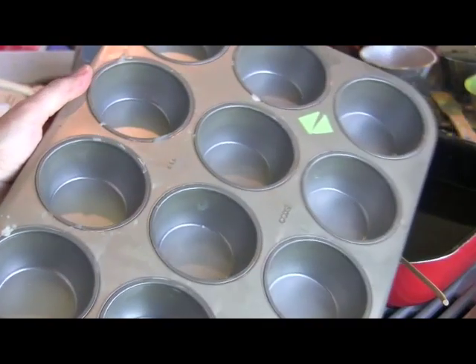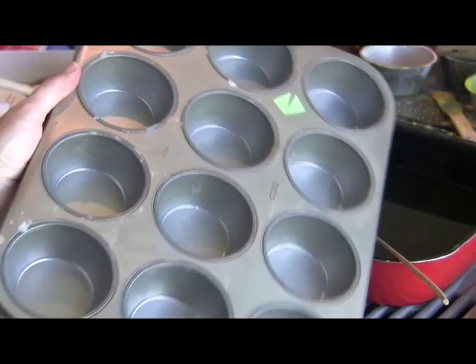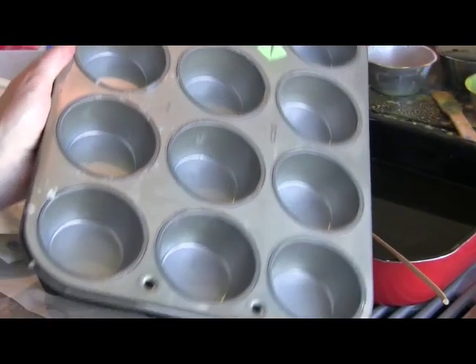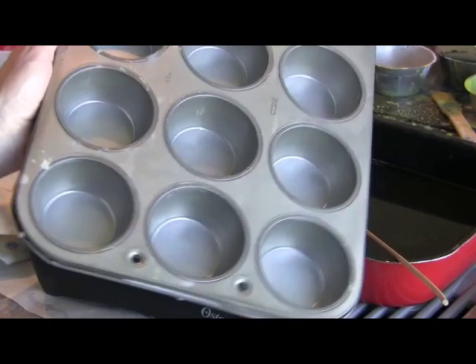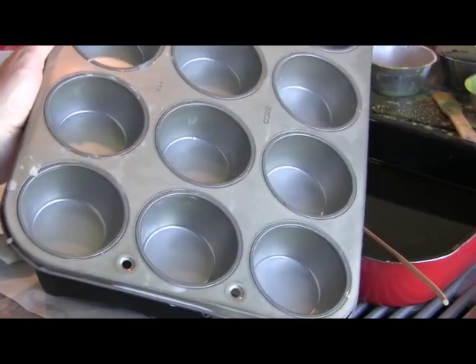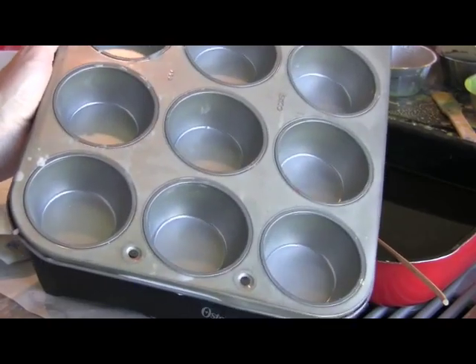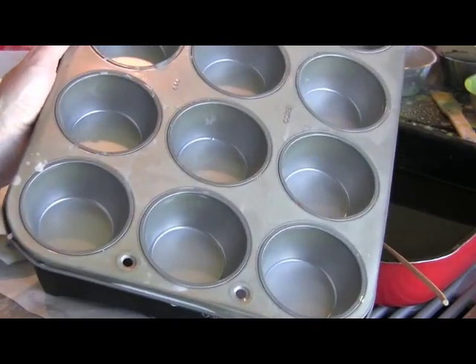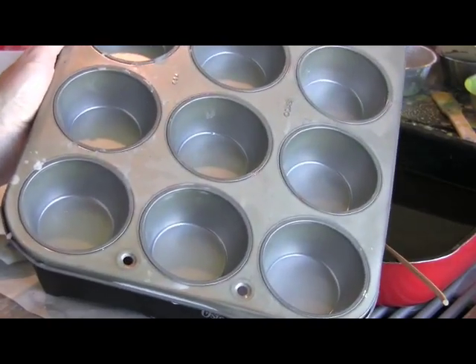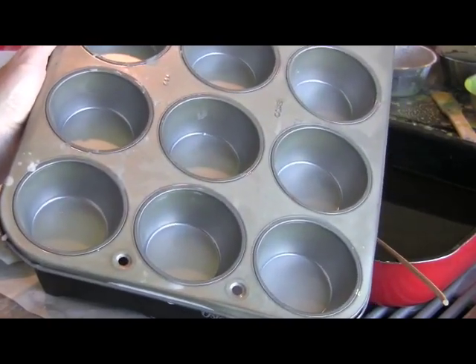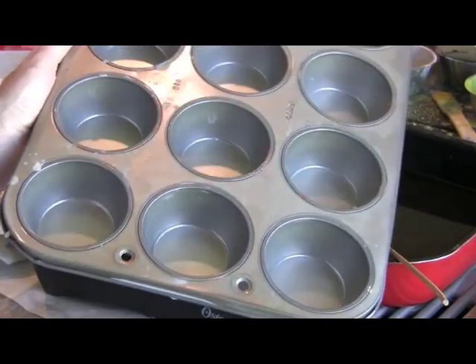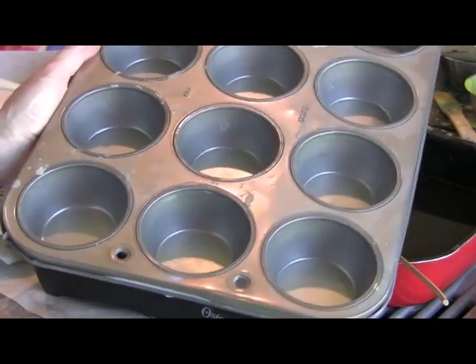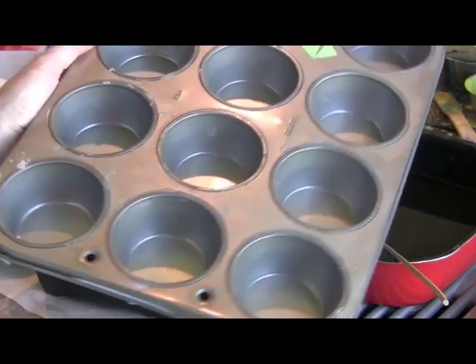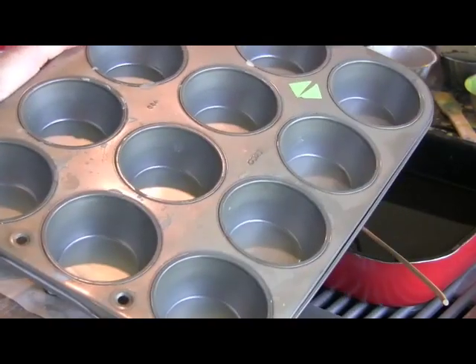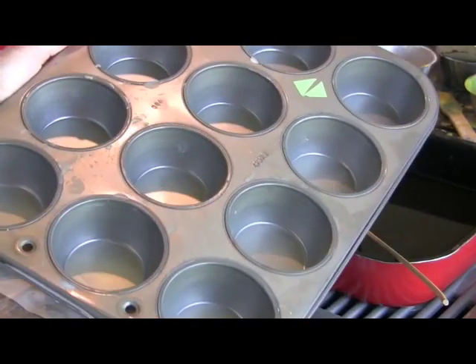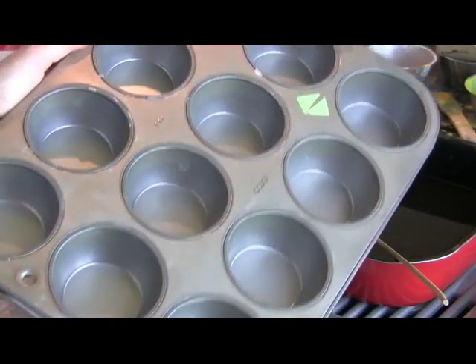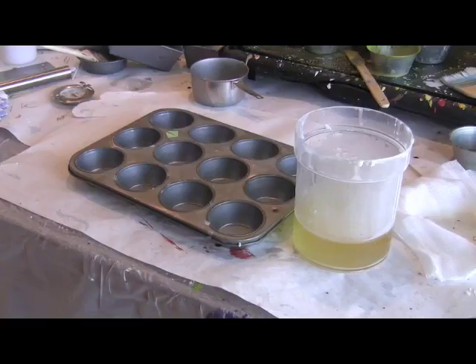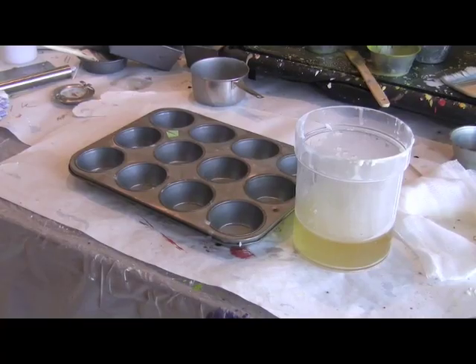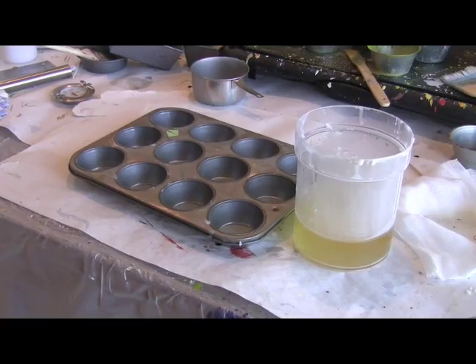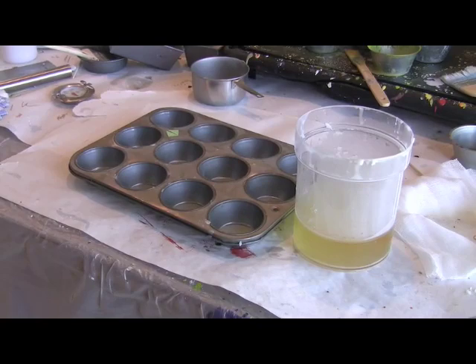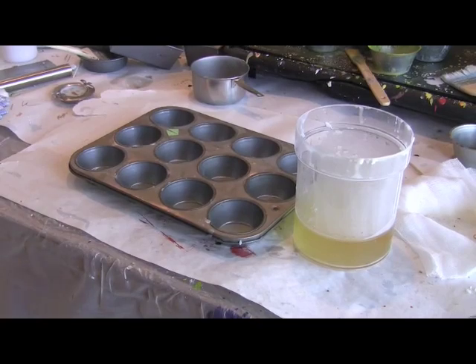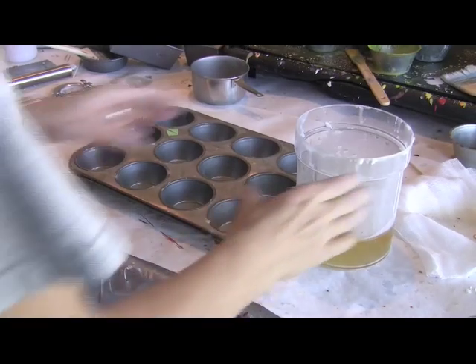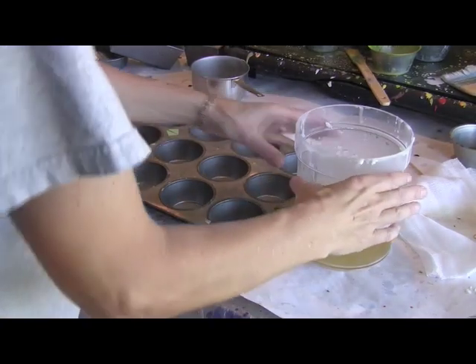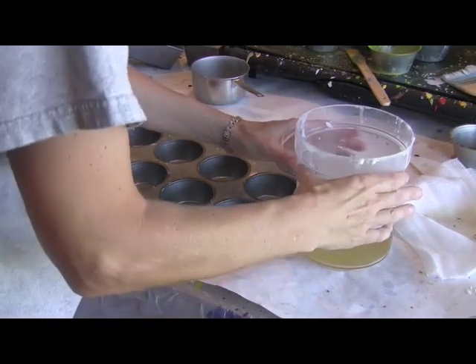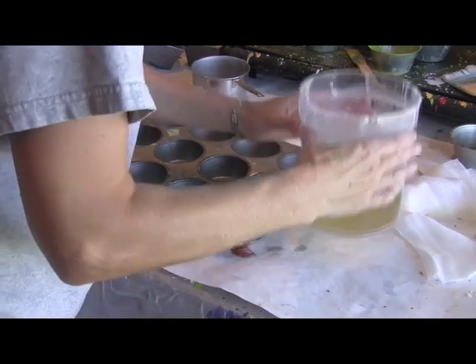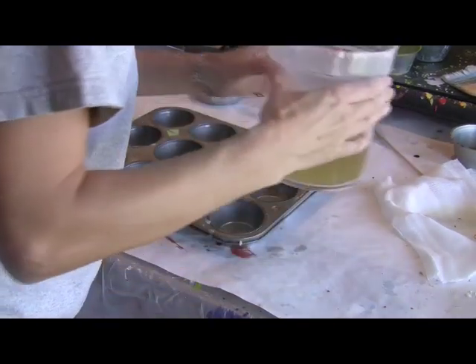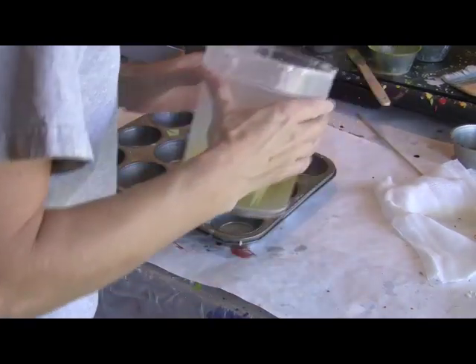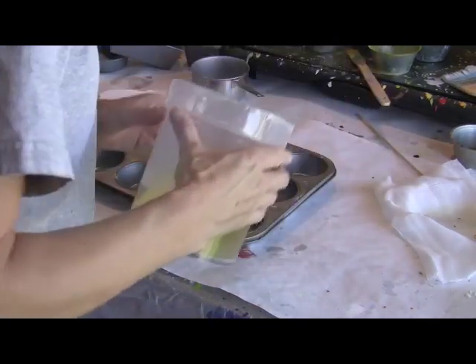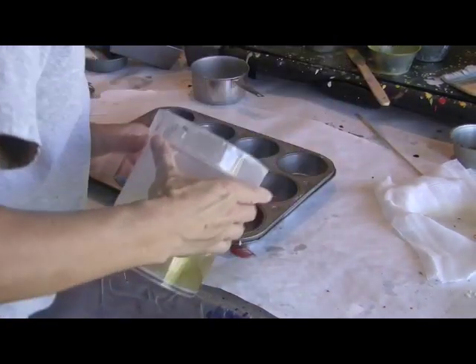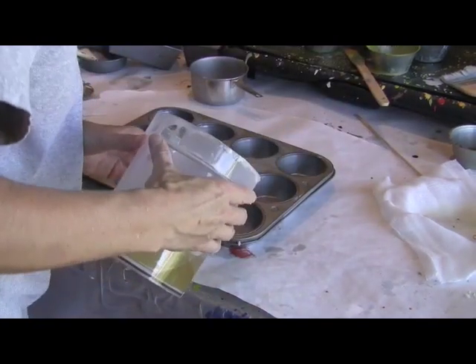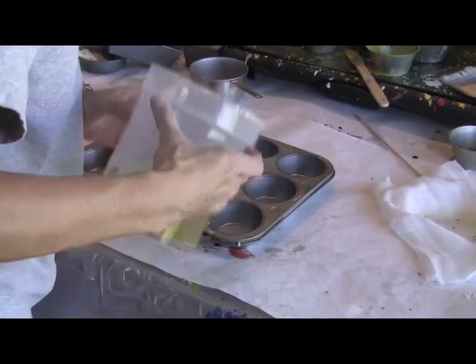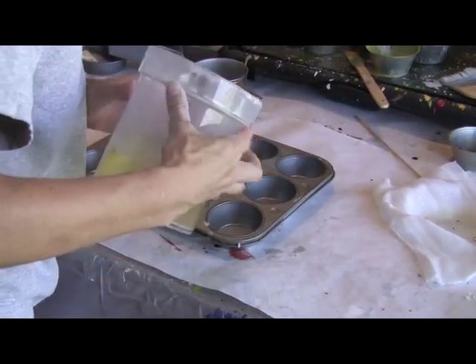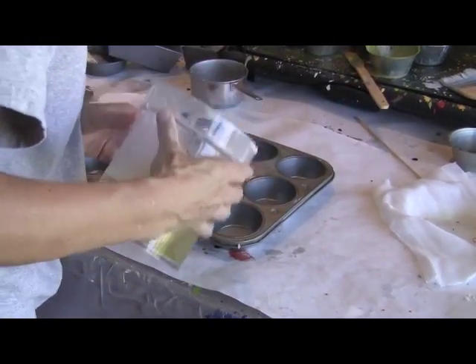Have some kind of tins ready to create your Damar cakes. I just like to use muffin tins. Now we have our filtered Damar in a container and we can just pour that directly into the muffin cups.